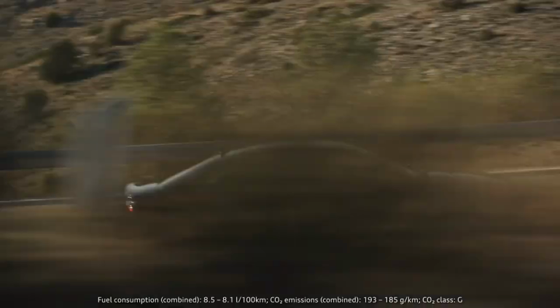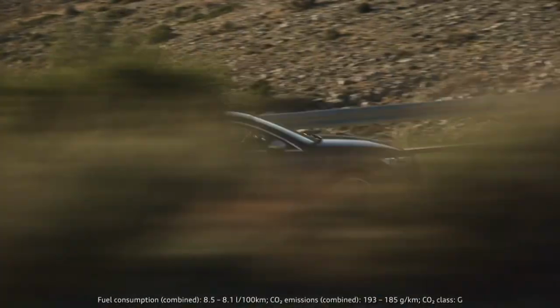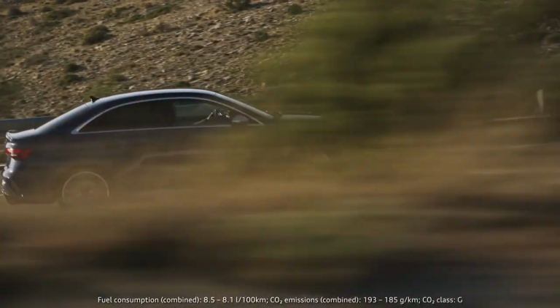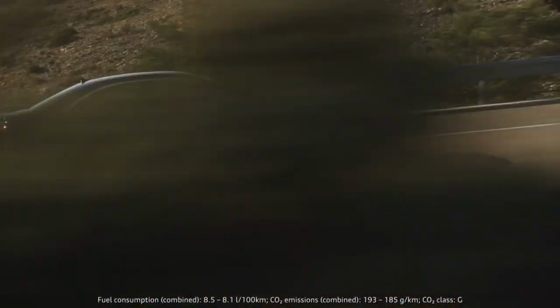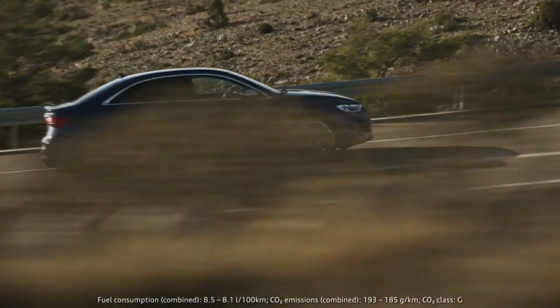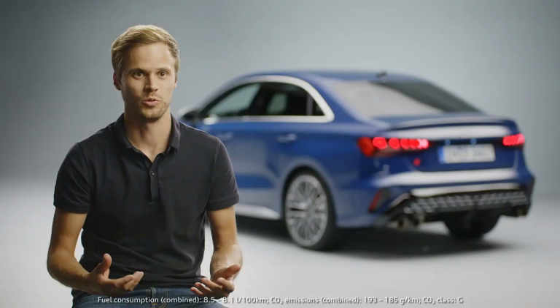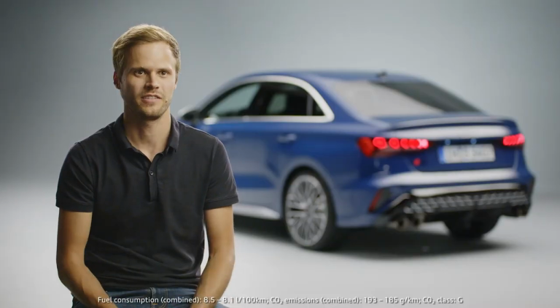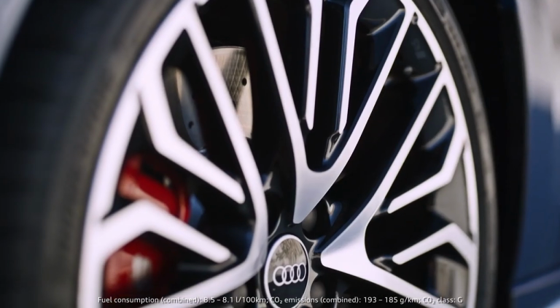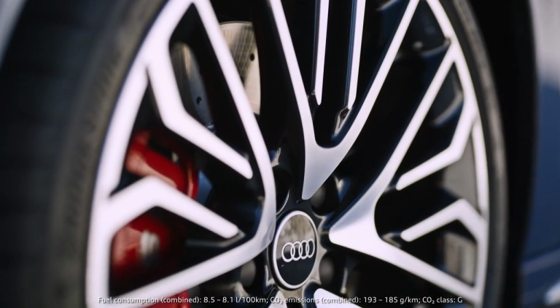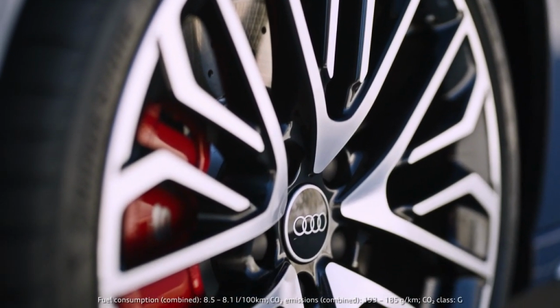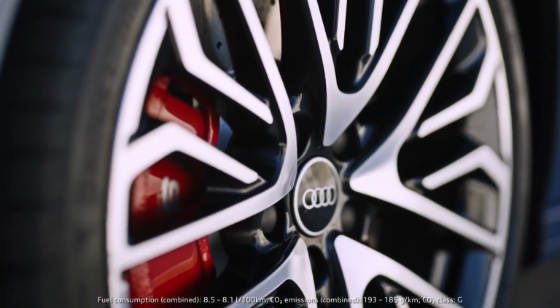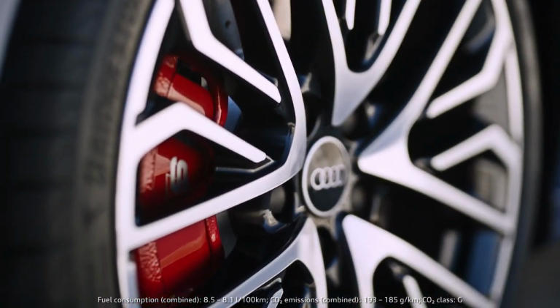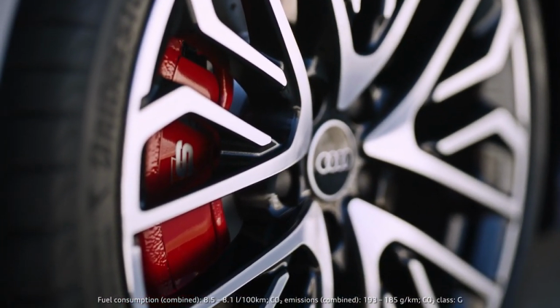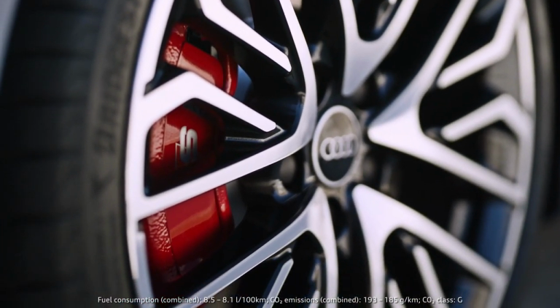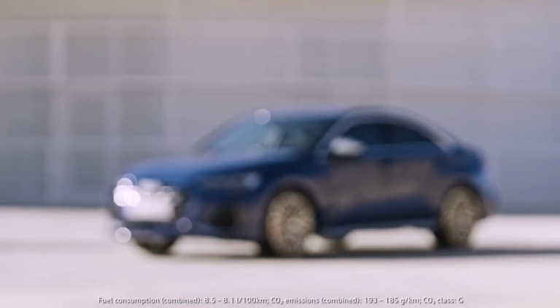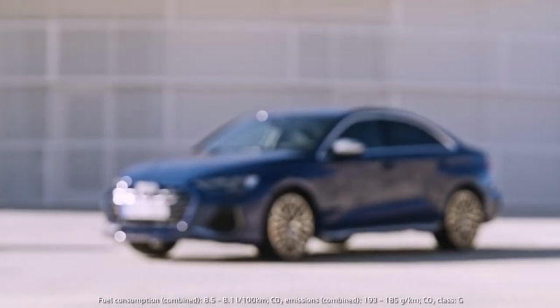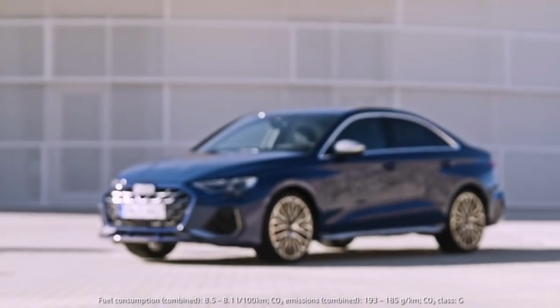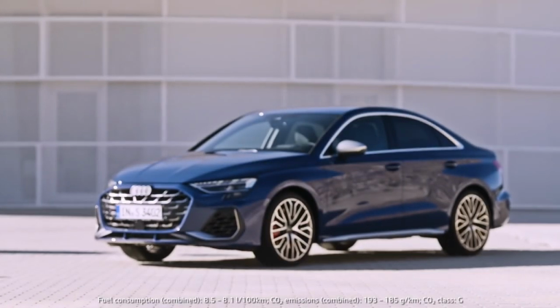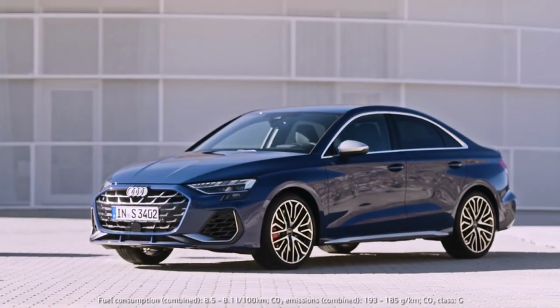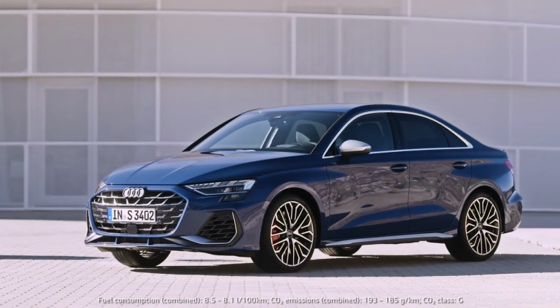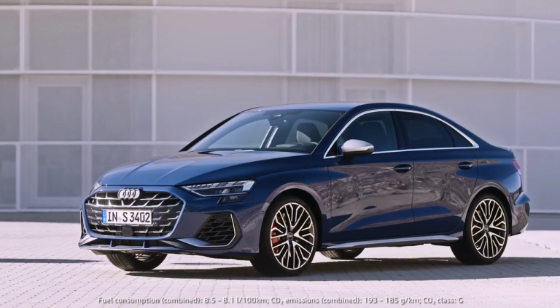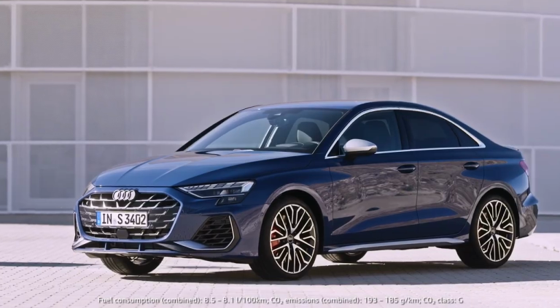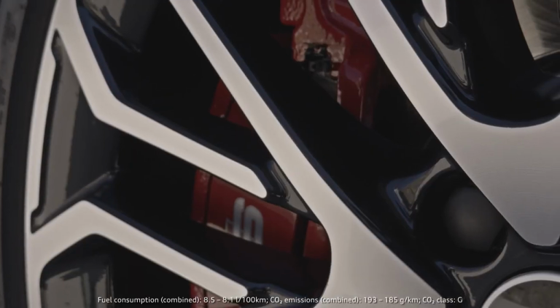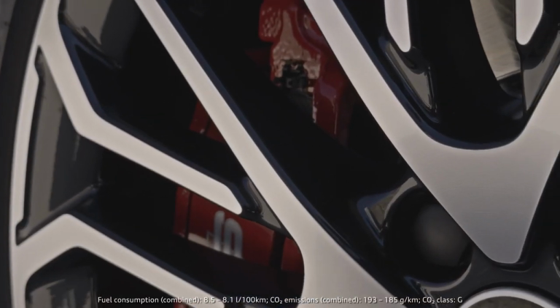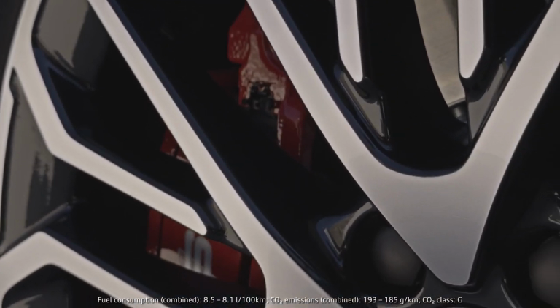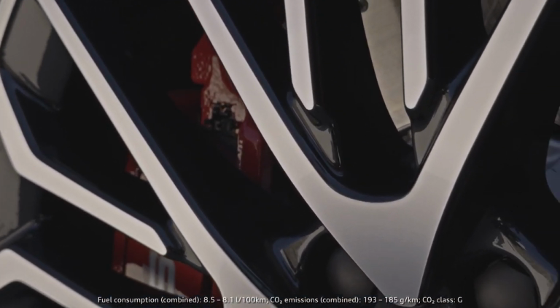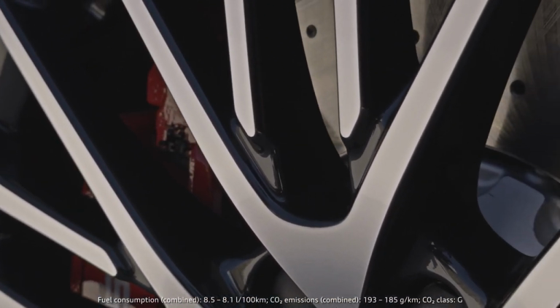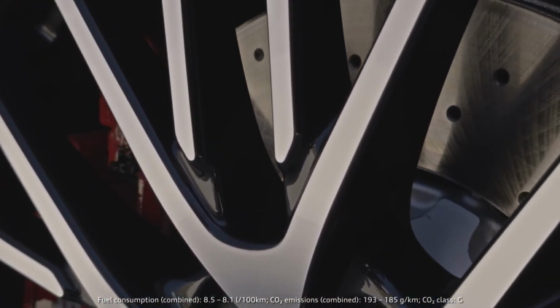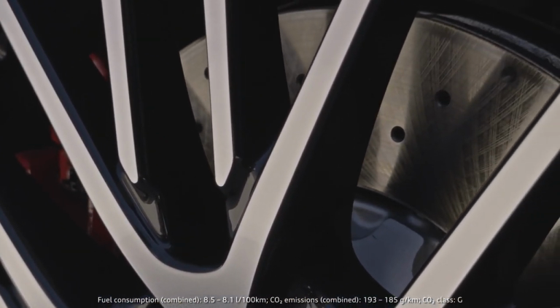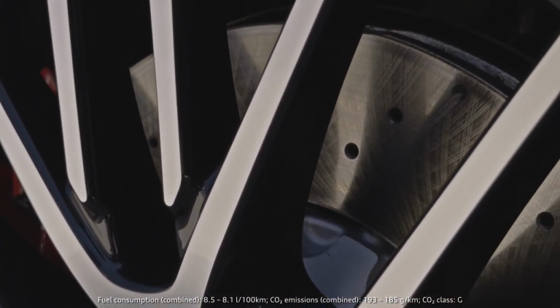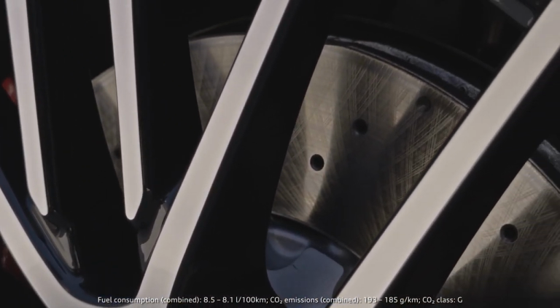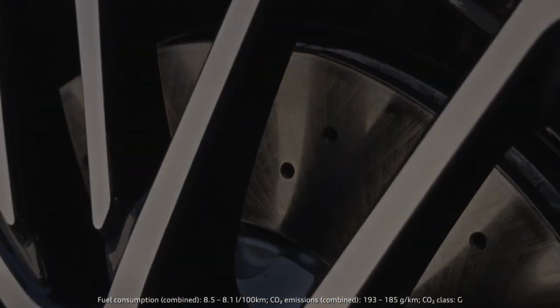The S3 also got new brakes. We now use 18-inch brake discs which are 4 mm thicker. The bigger dimension on the front axle gives the braking system a higher performance. And the visual highlight is that the internally ventilated brake discs are now perforated.